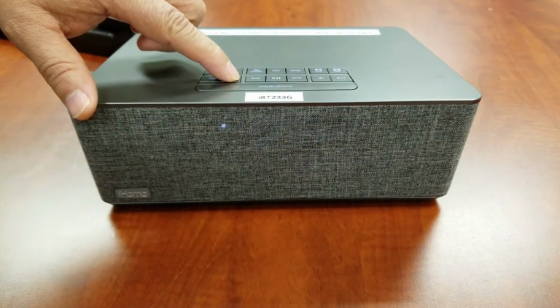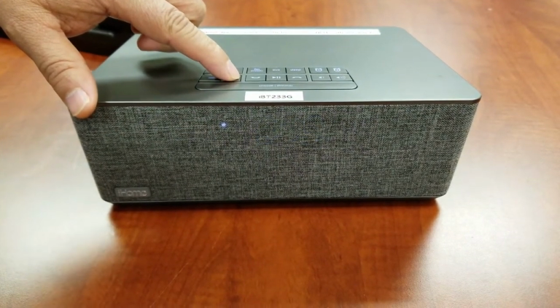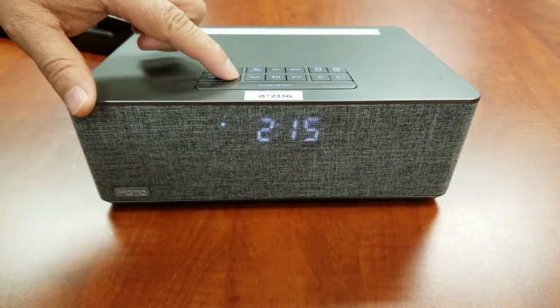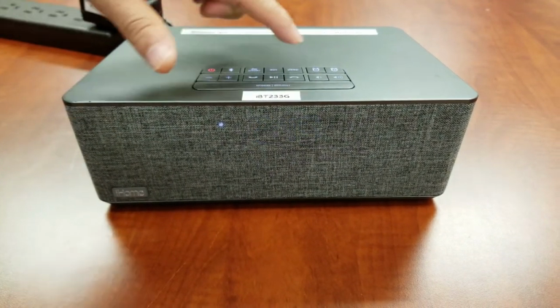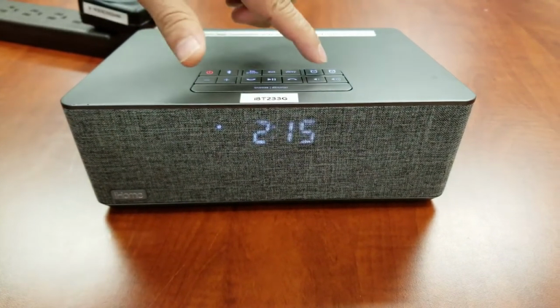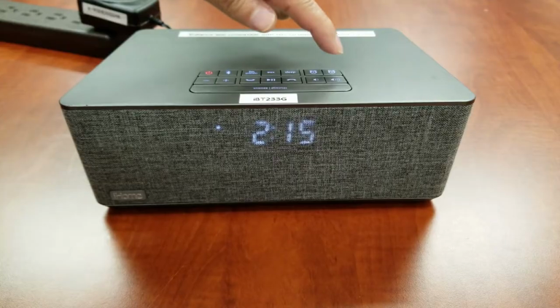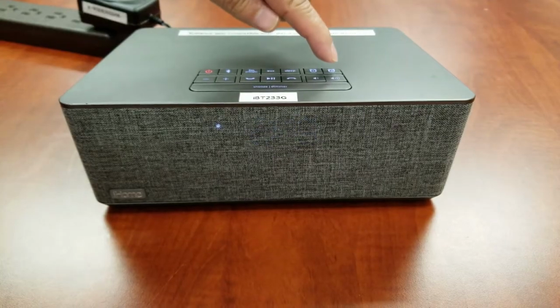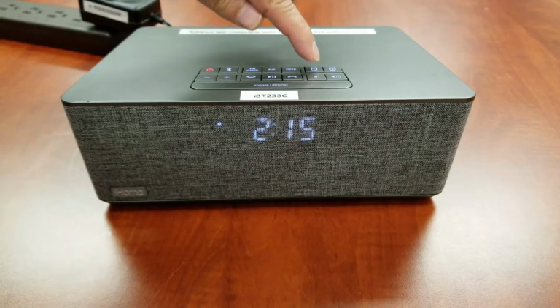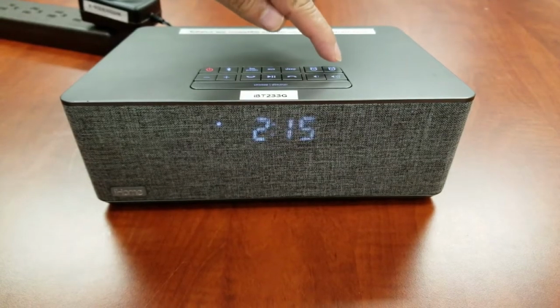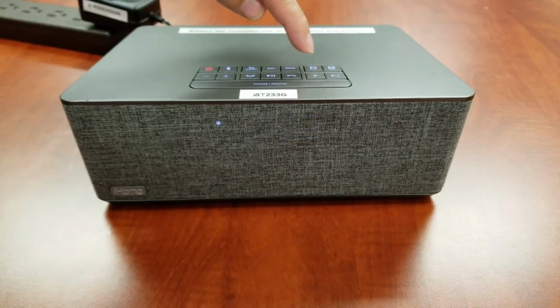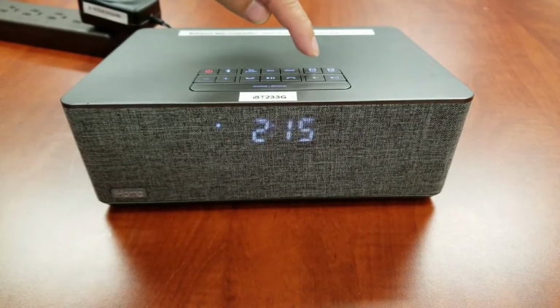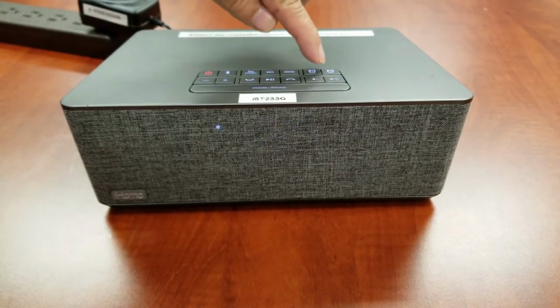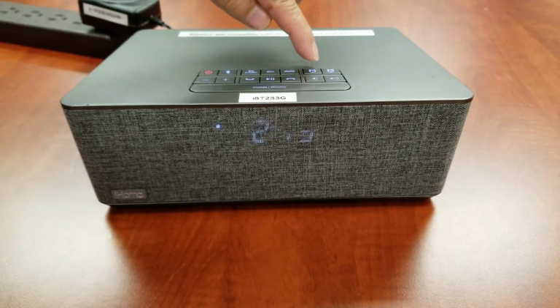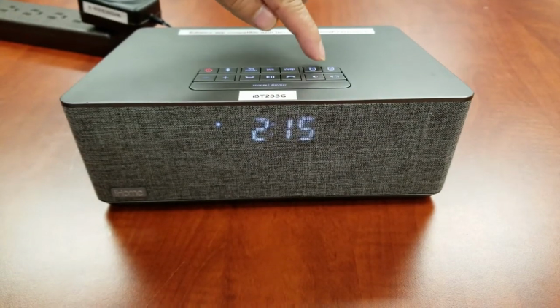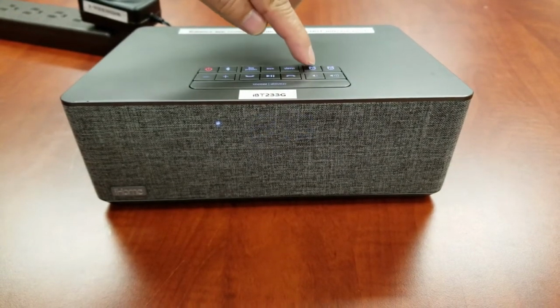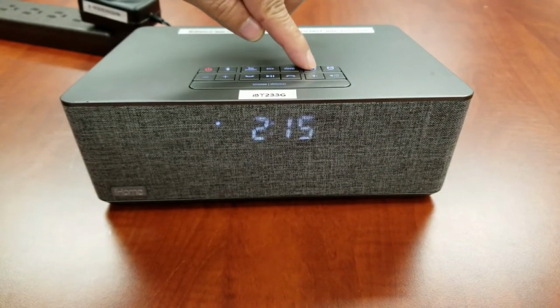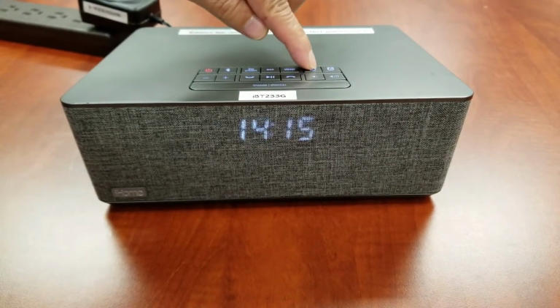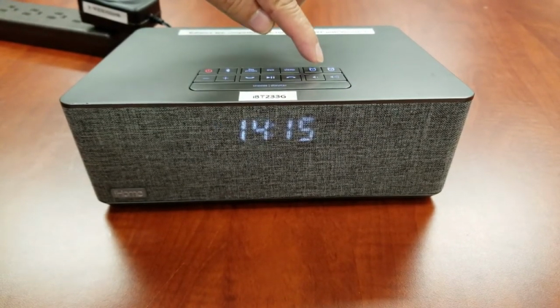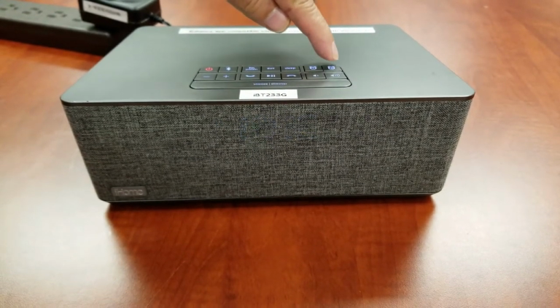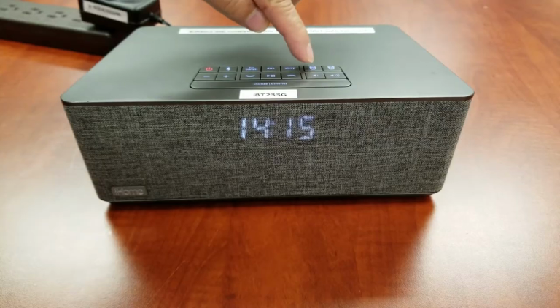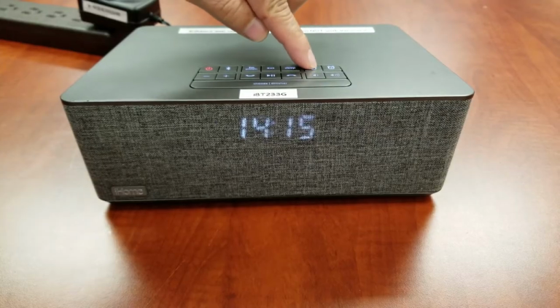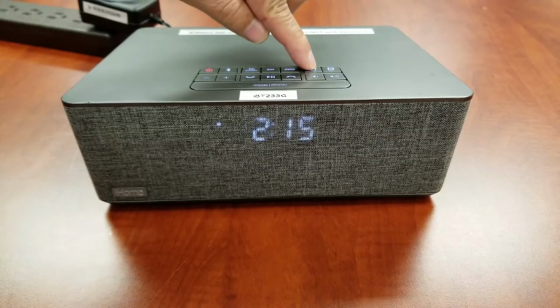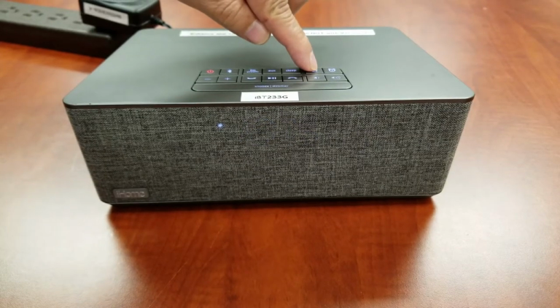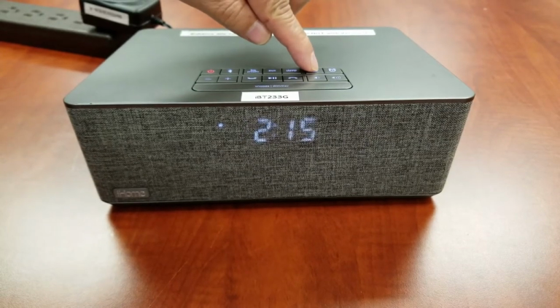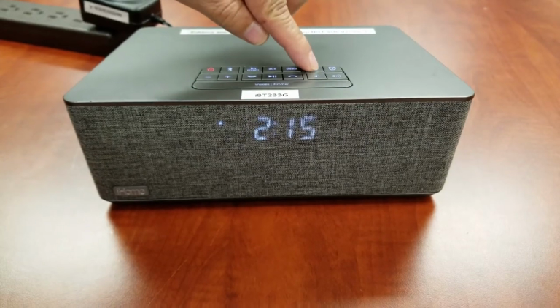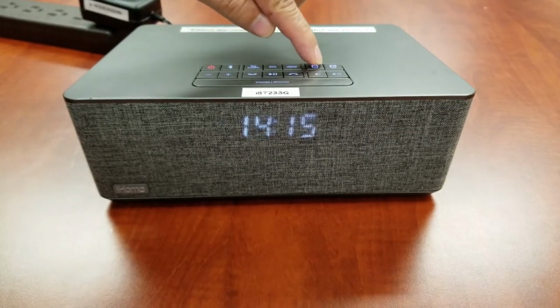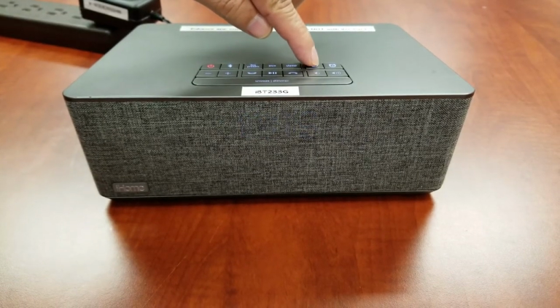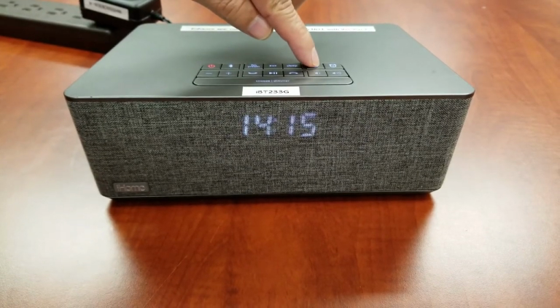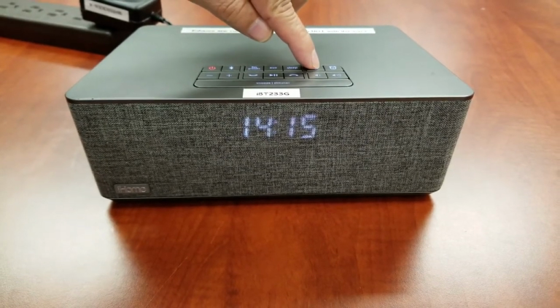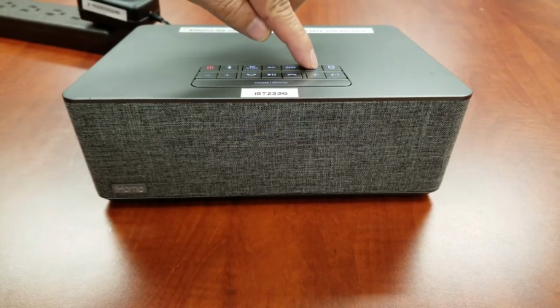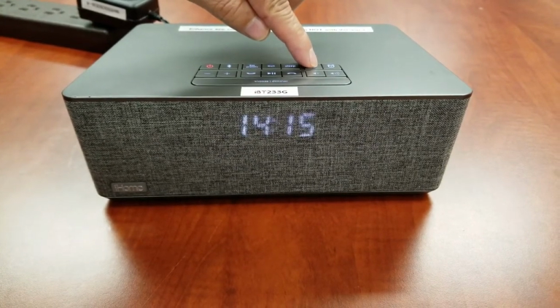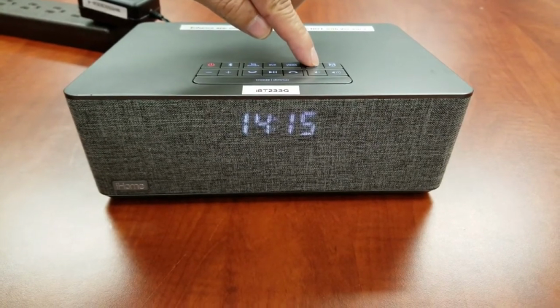To switch the clock display between standard 12-hour time and 24-hour military time, press the alarm 1 or 2 button while the display is flashing. We will use standard 12-hour time for this scenario.